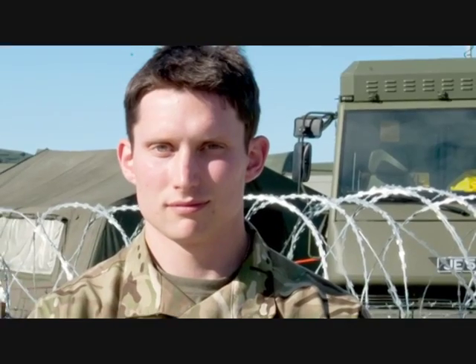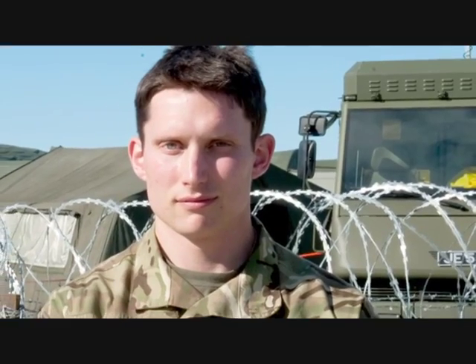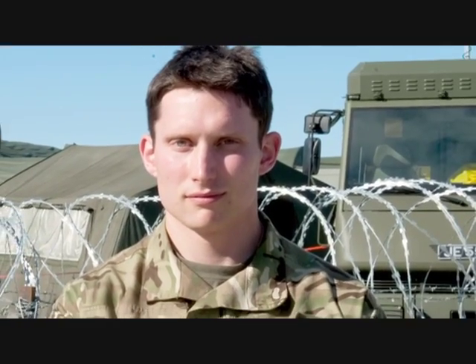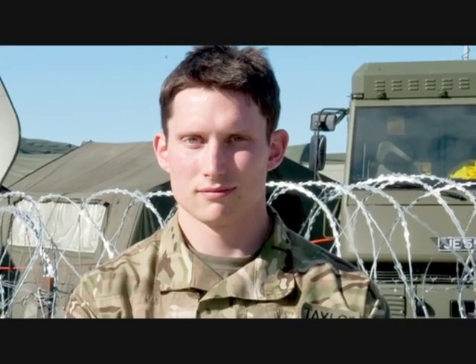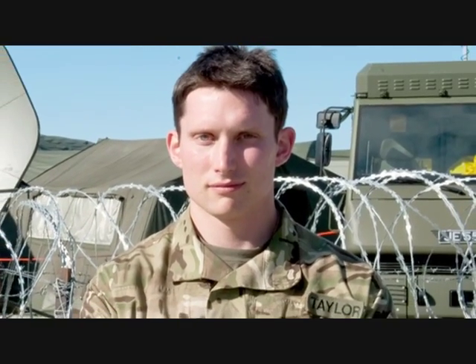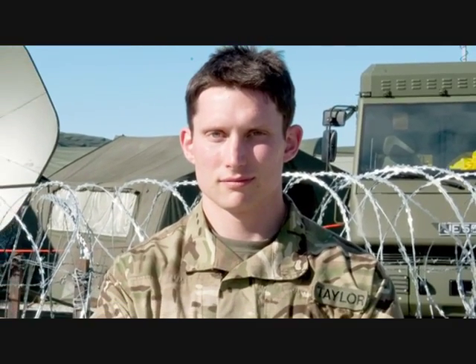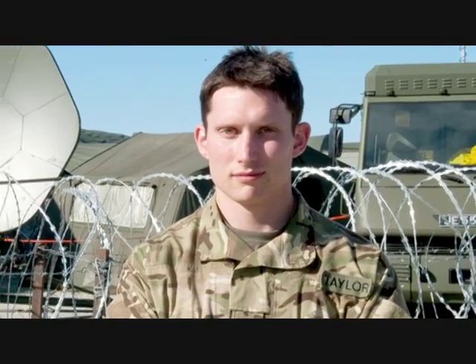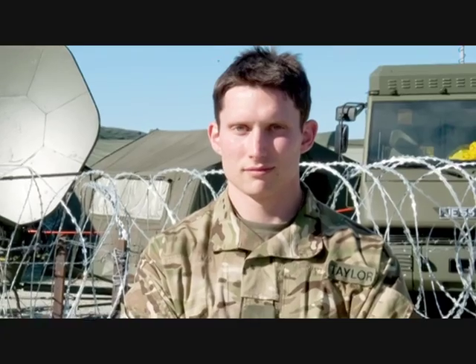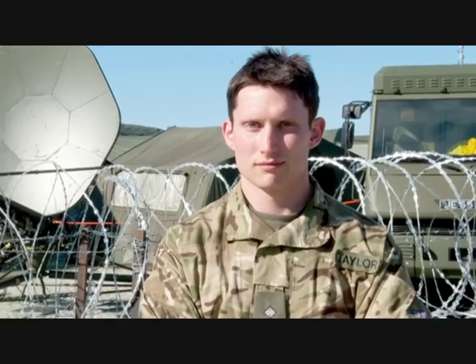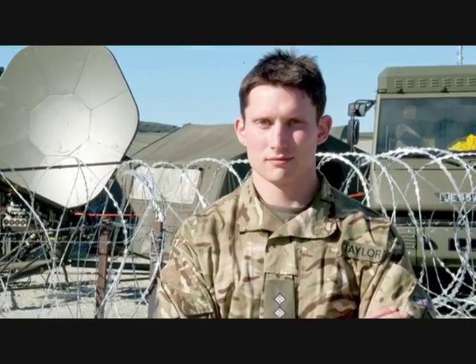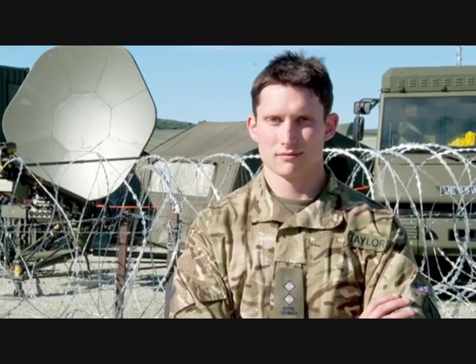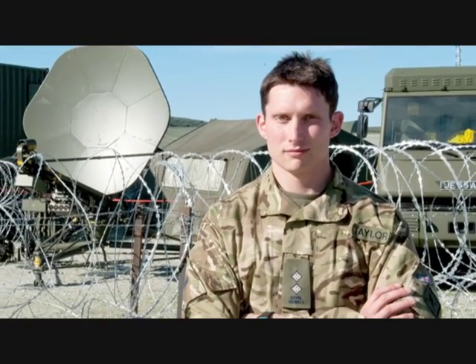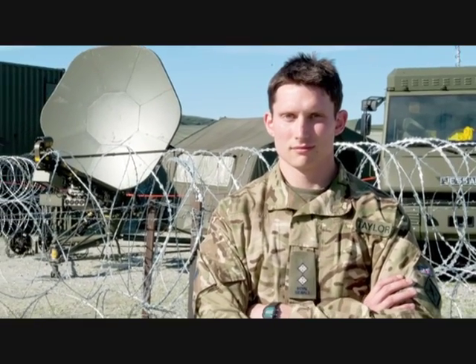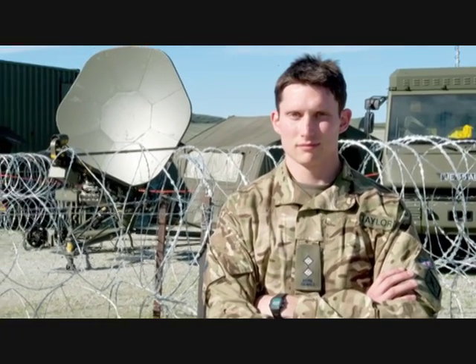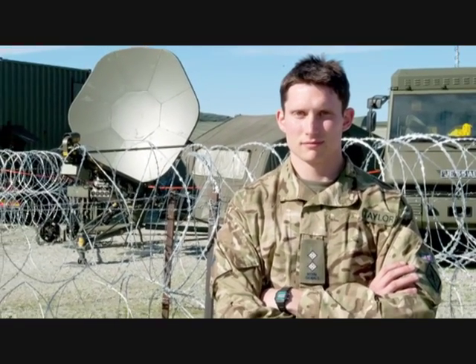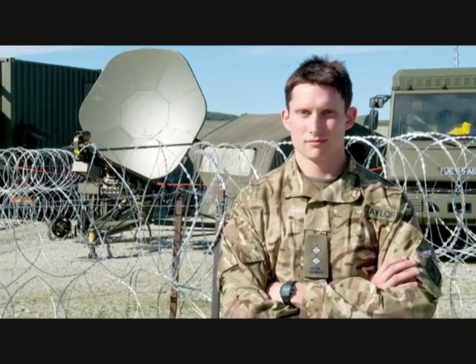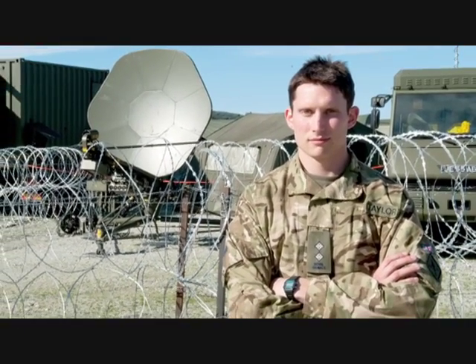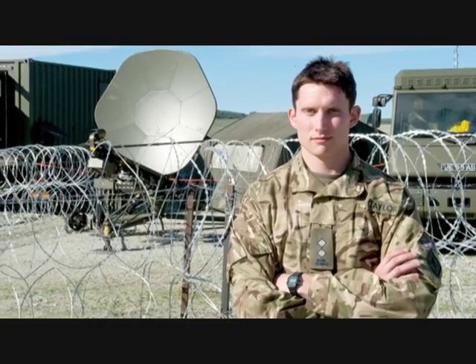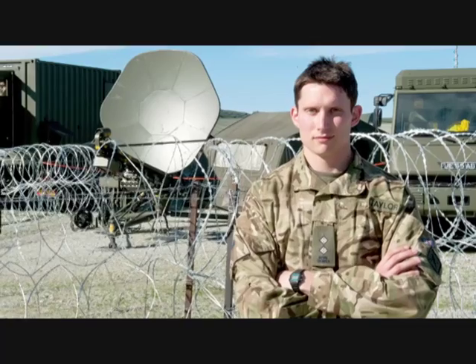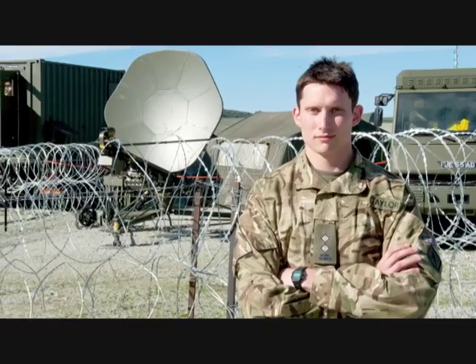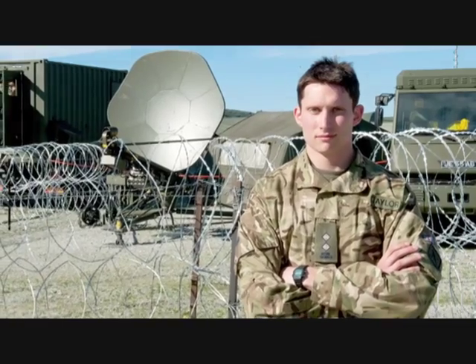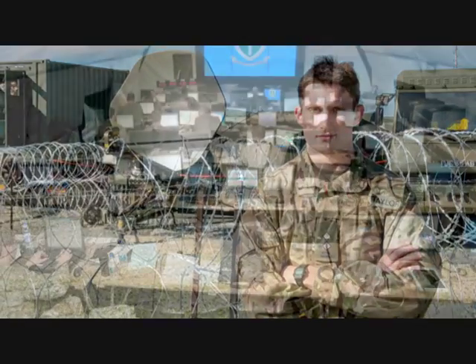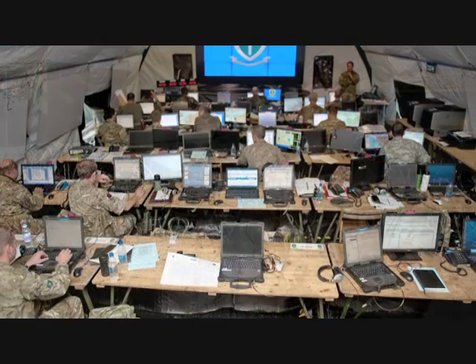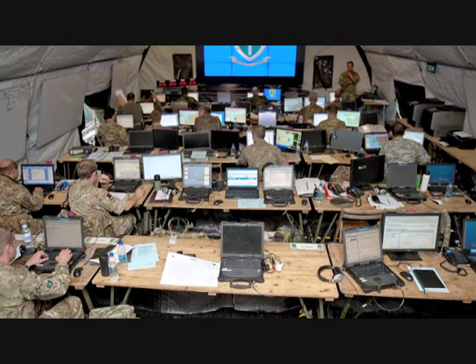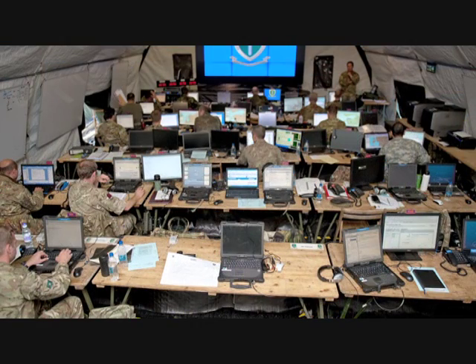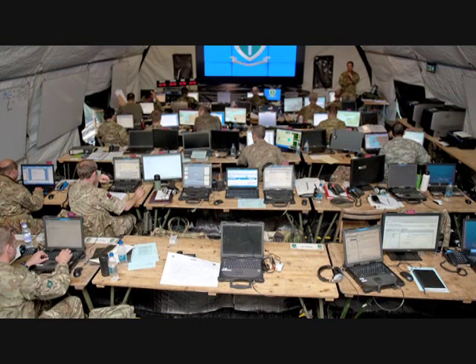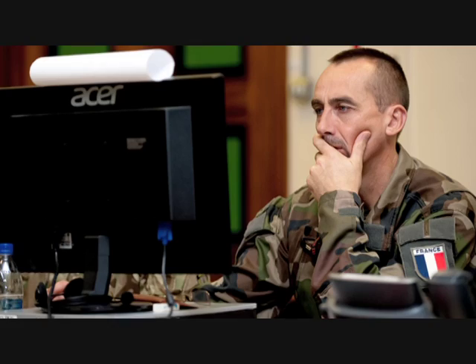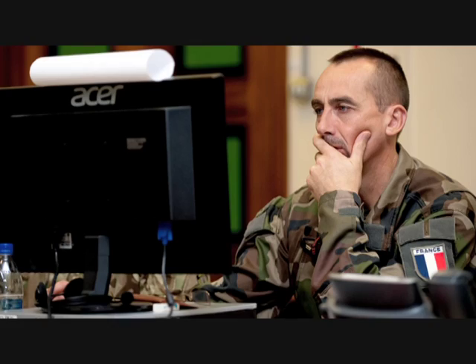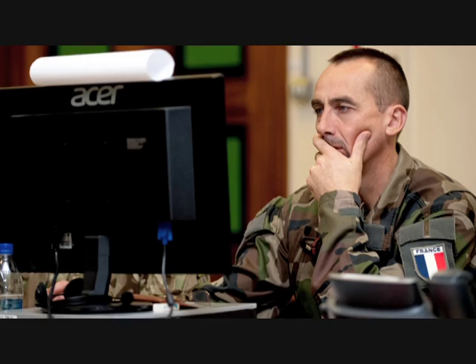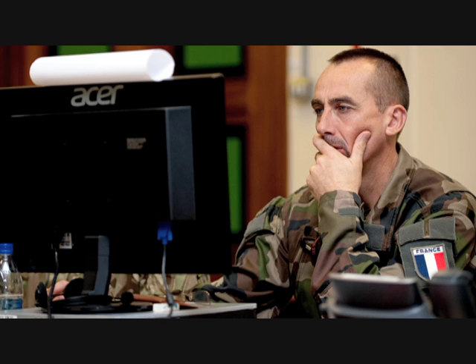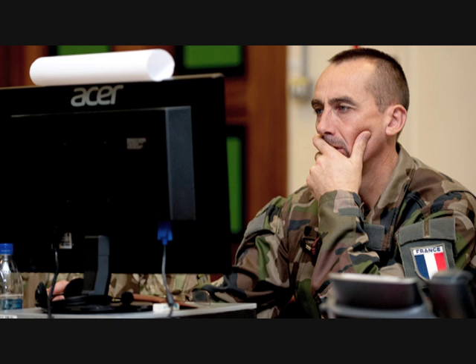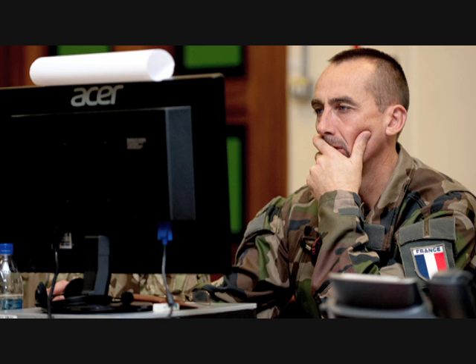I'm Lieutenant Phil Taylor, I'm a Troop Commander in 322 Signal Squadron, part of 22 Signal Regiment, and we provide the IT equipment that is used in the headquarters for the deployed staff from the headquarters of the Allied Rapid Reaction Corps.